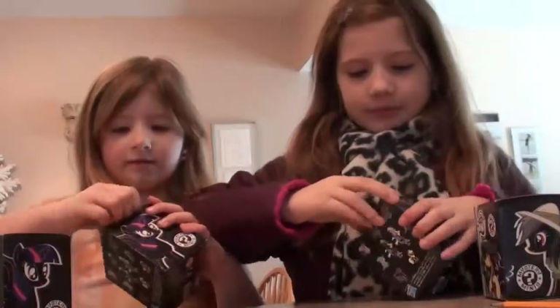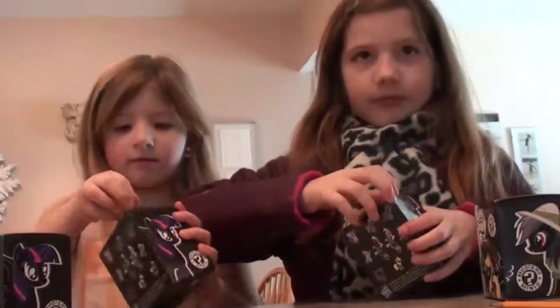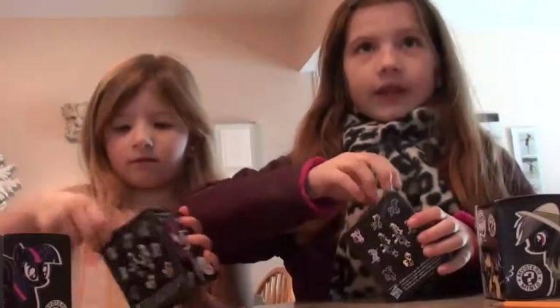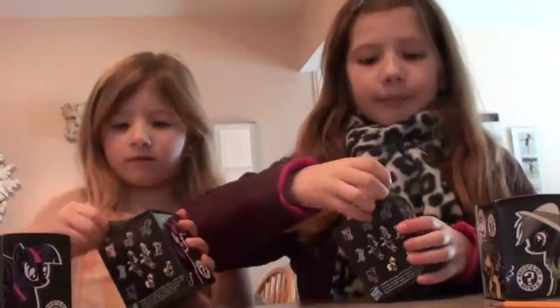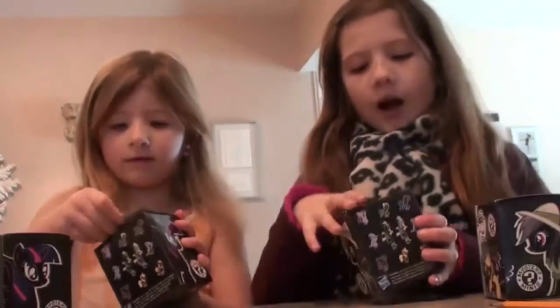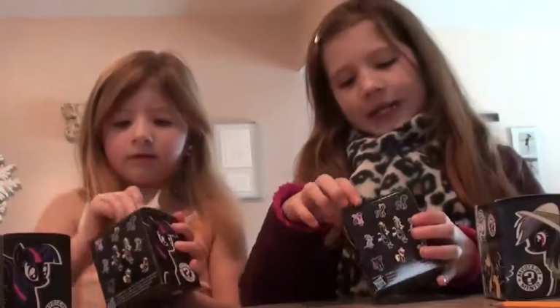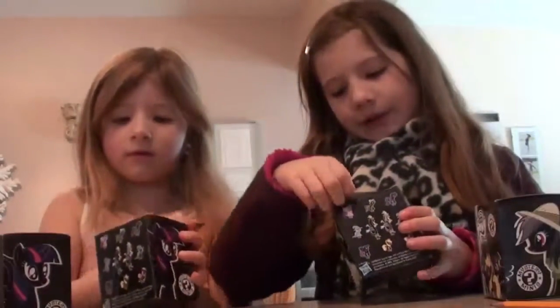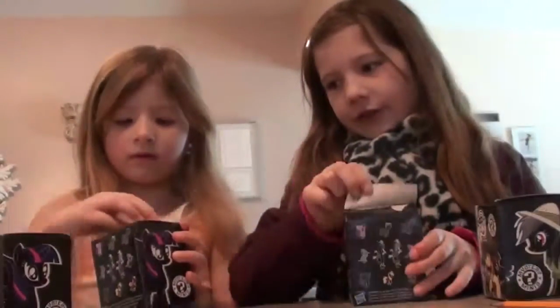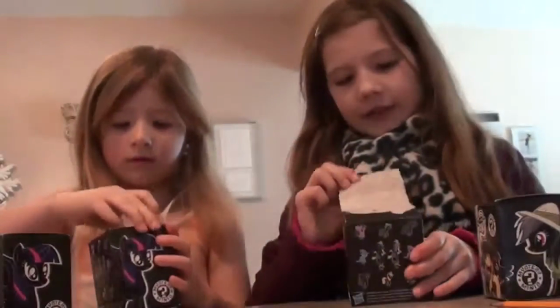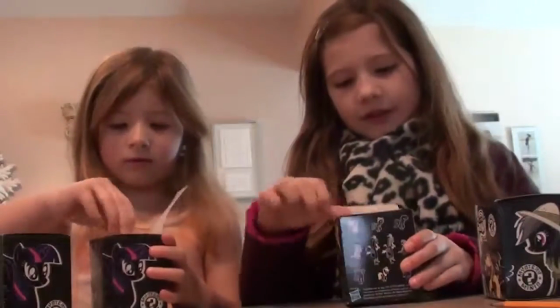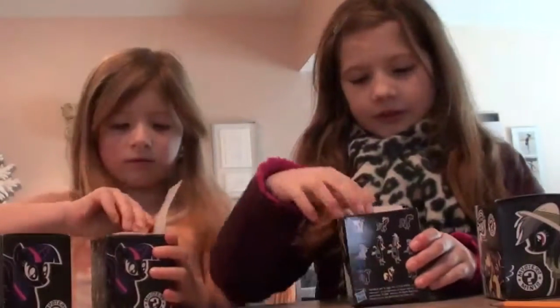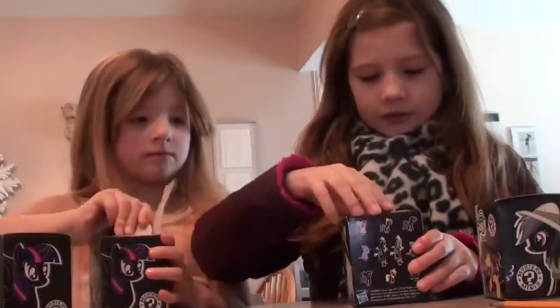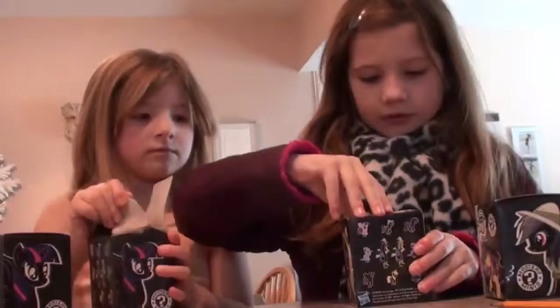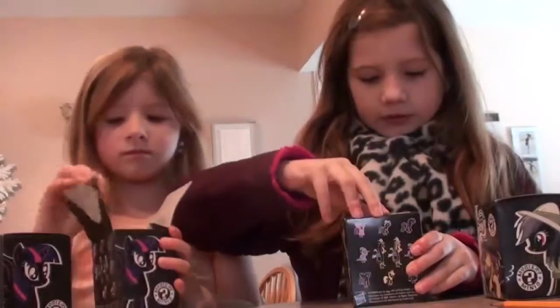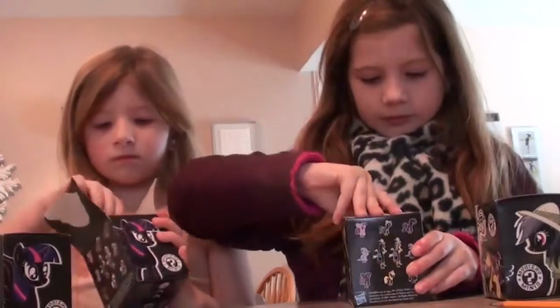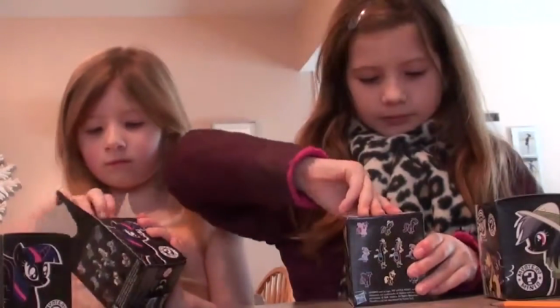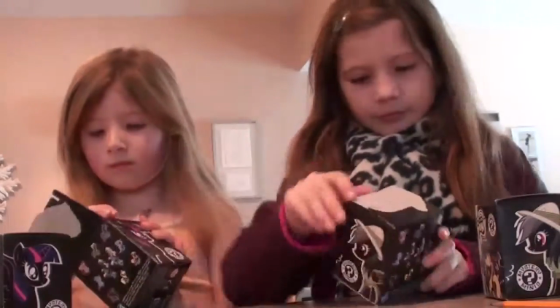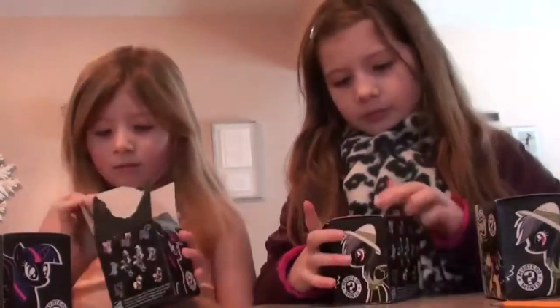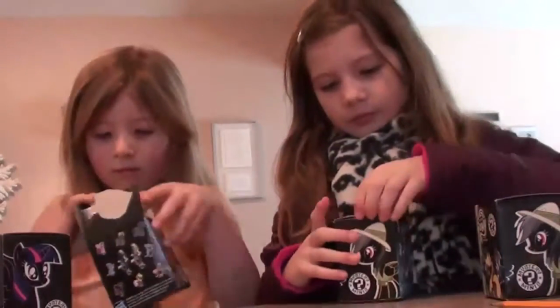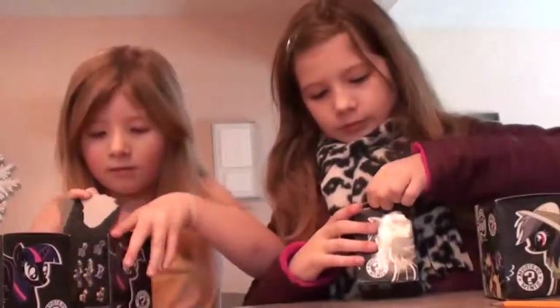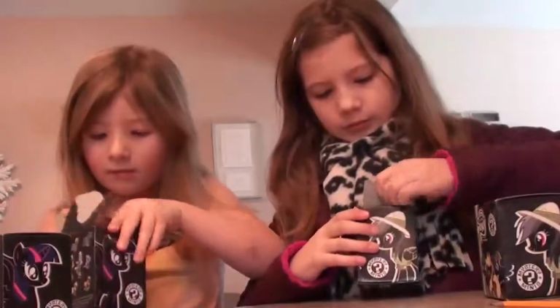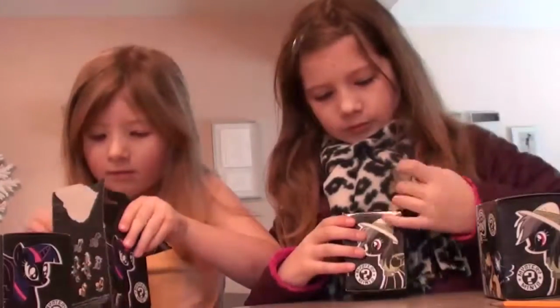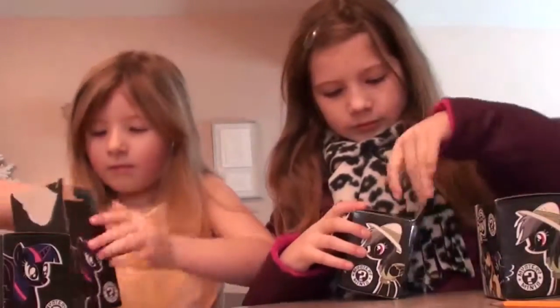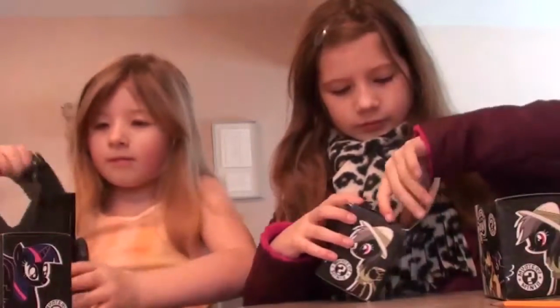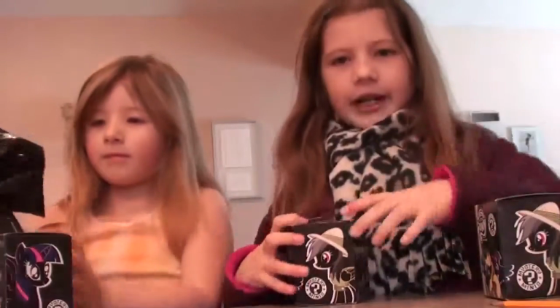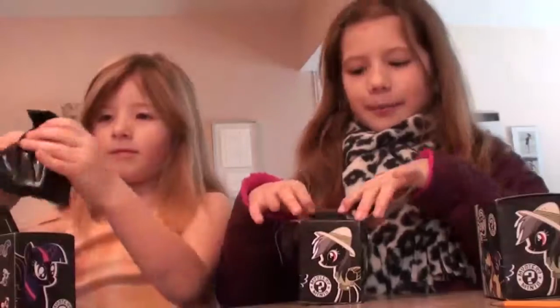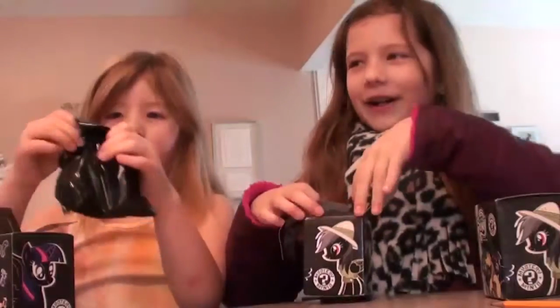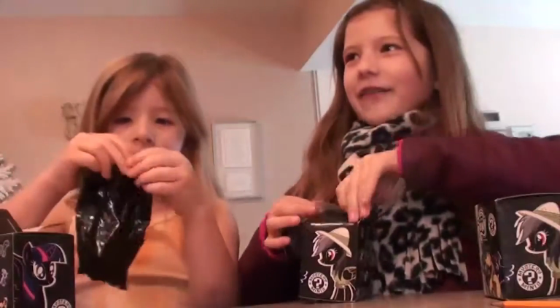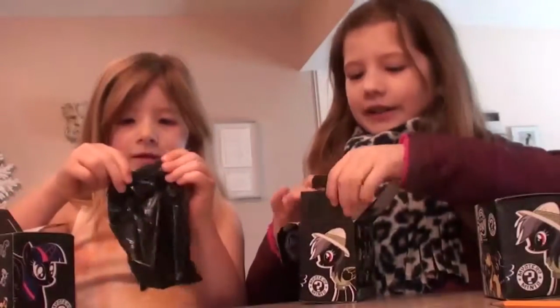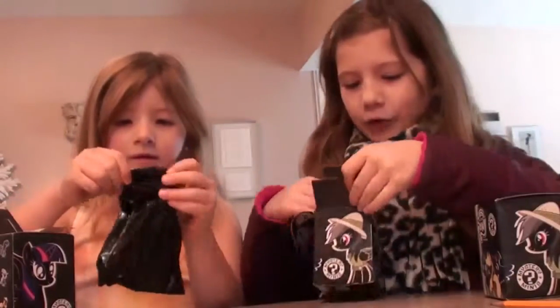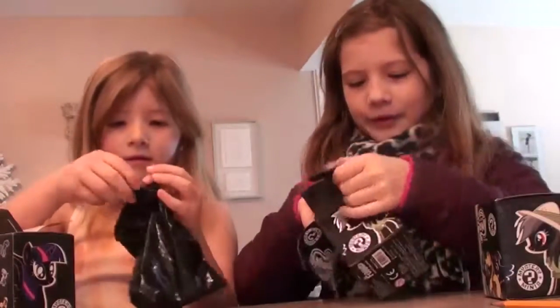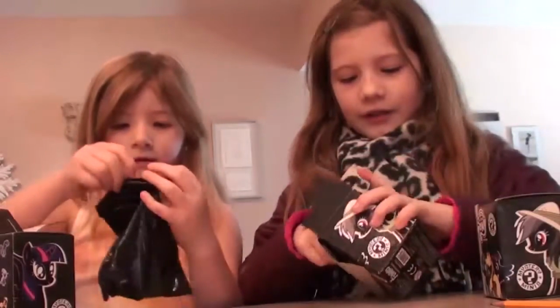What kind of blind boxes are they? My Little Pony Mystery Minis. And it was buy one, get 40% off.